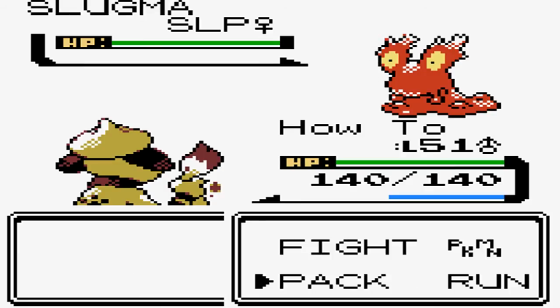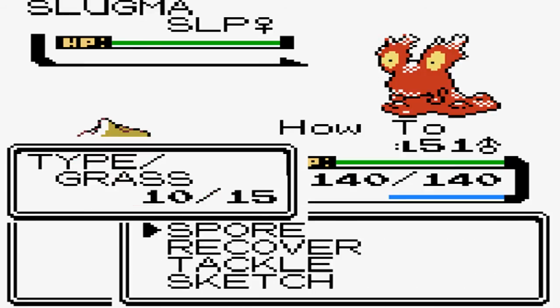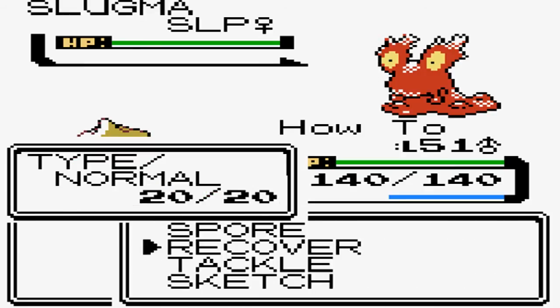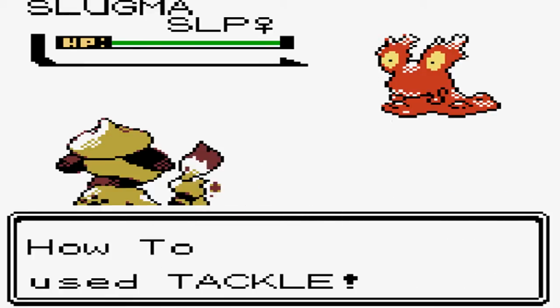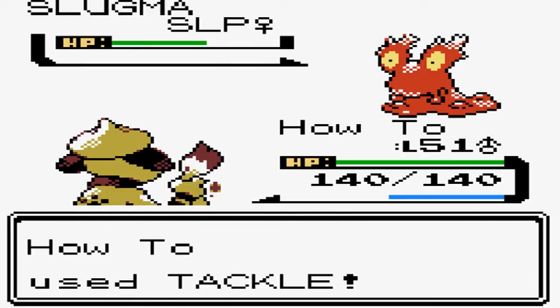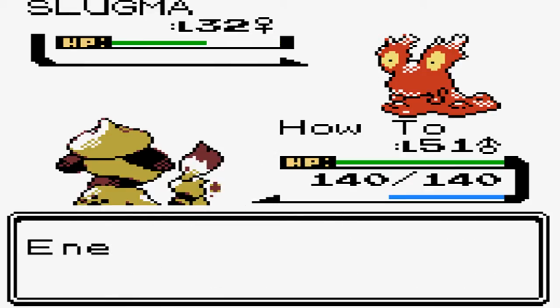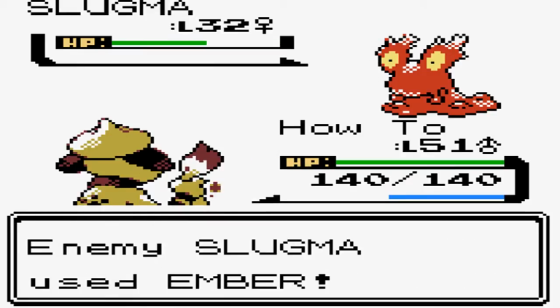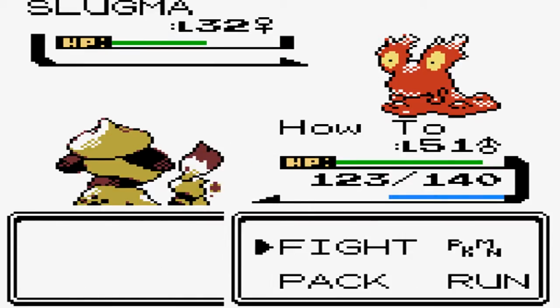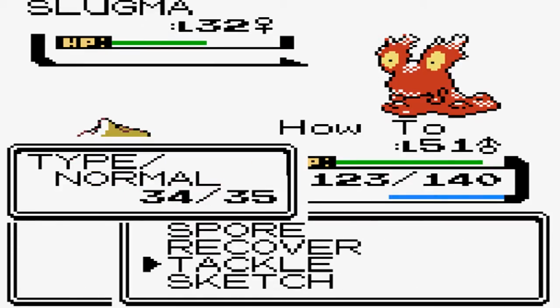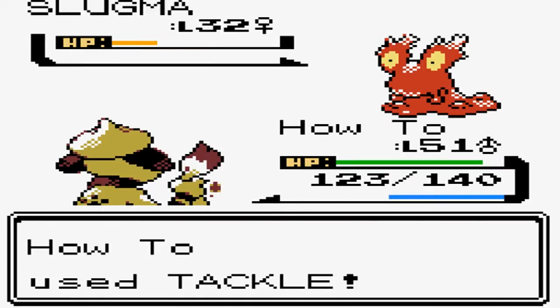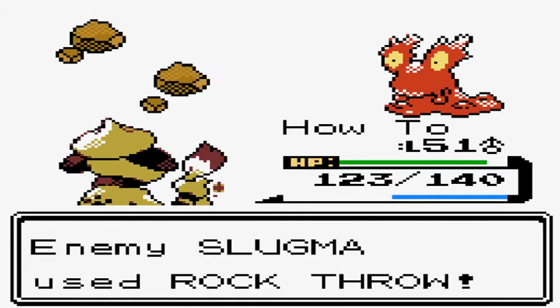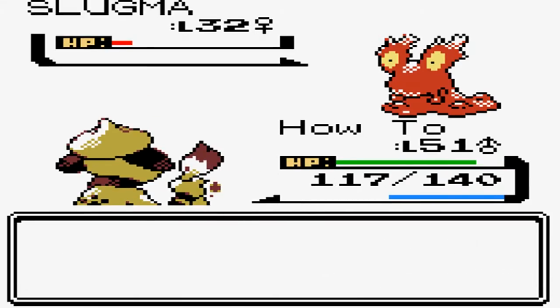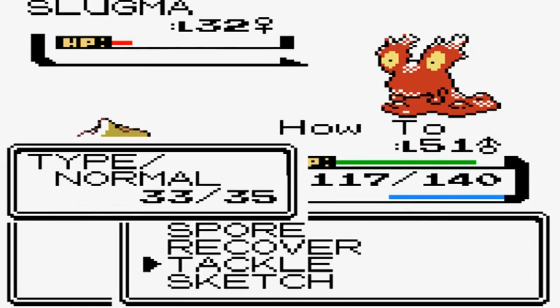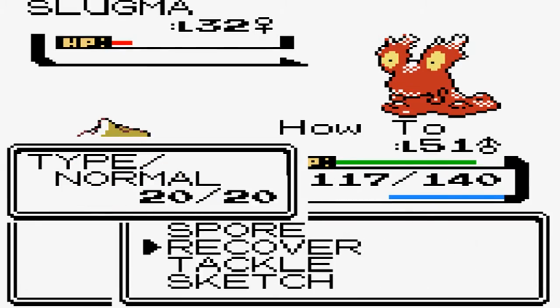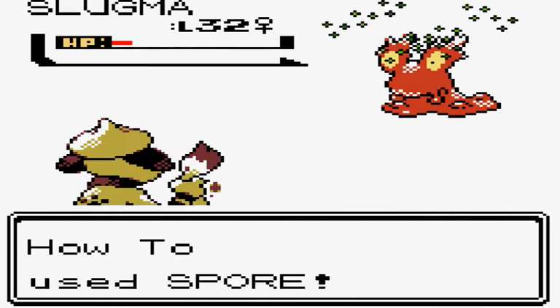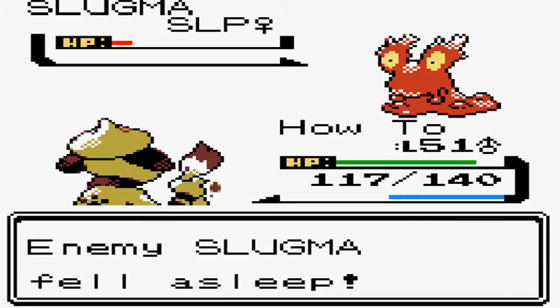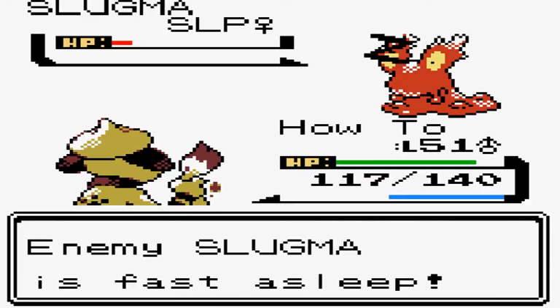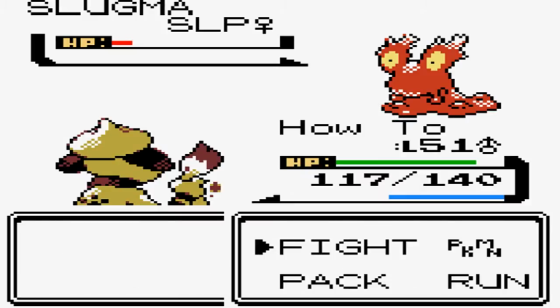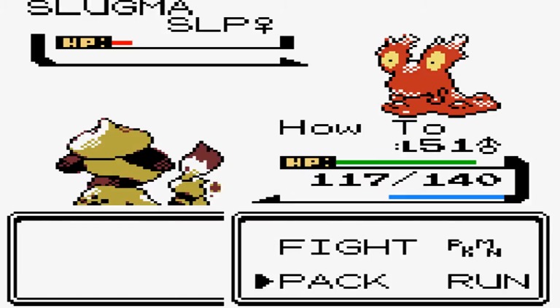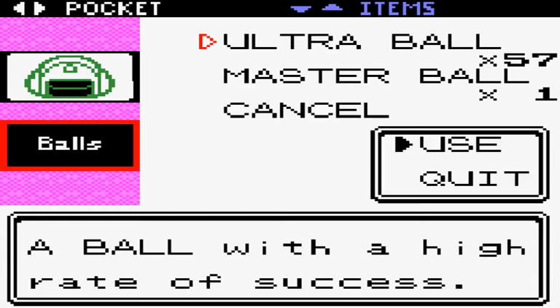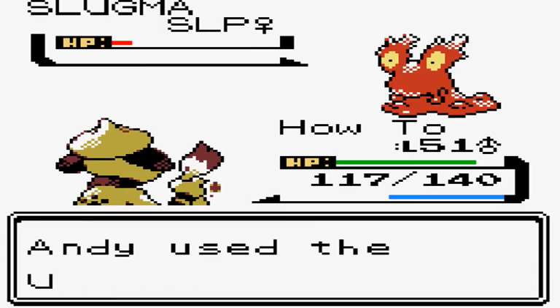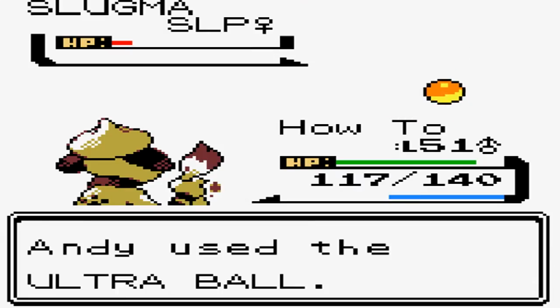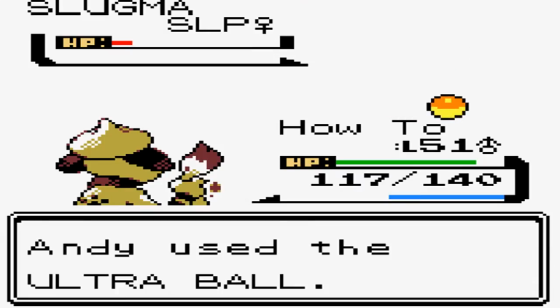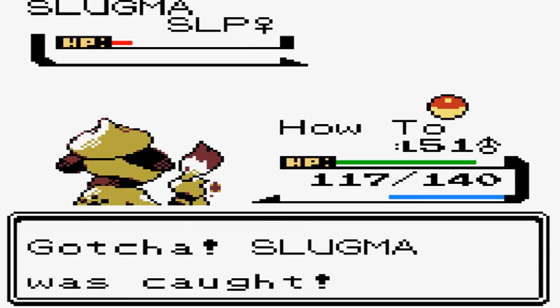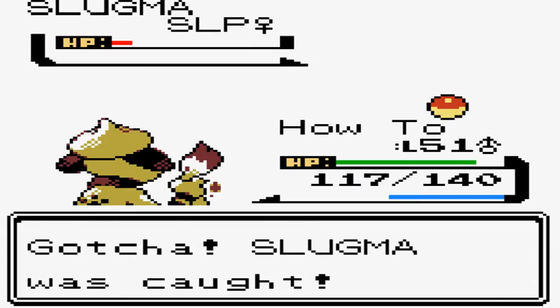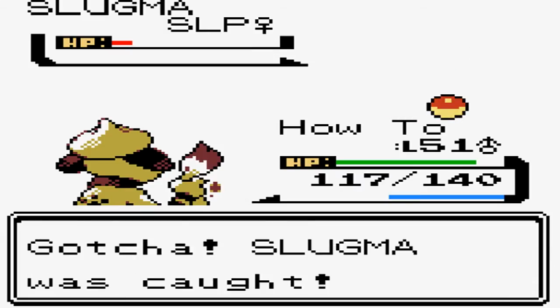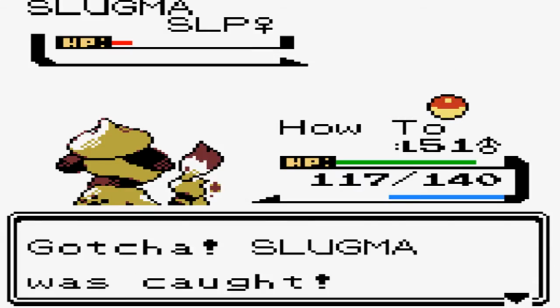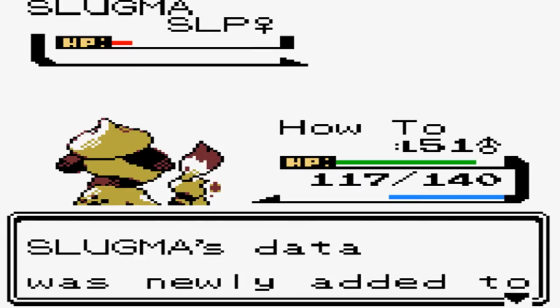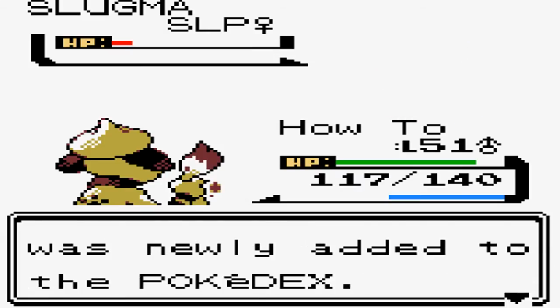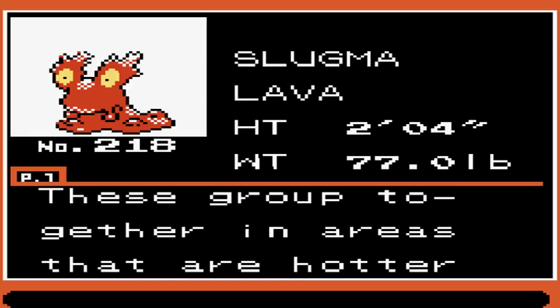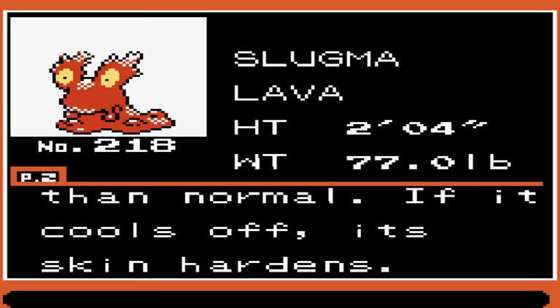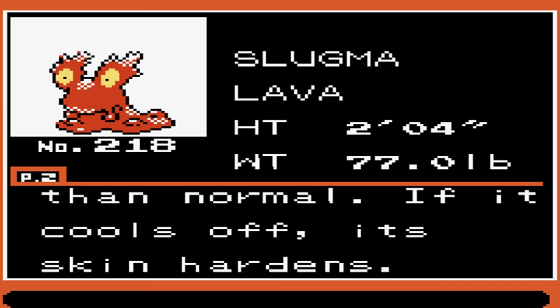I'm pretty sure I can tackle it and it won't die — there we go, one more tackle. Spore it, now we should capture it pretty easily. There we go, caught a Slugma — no effort whatsoever, the Lava Pokemon.